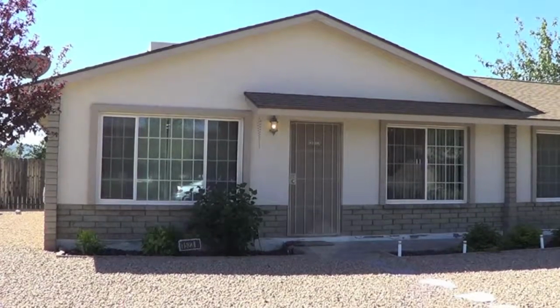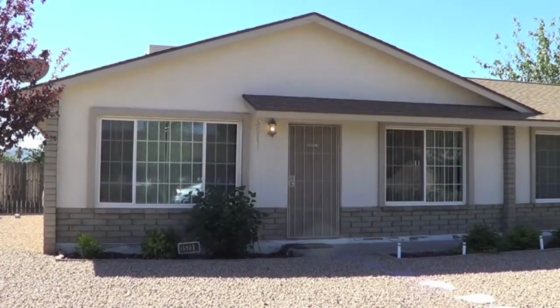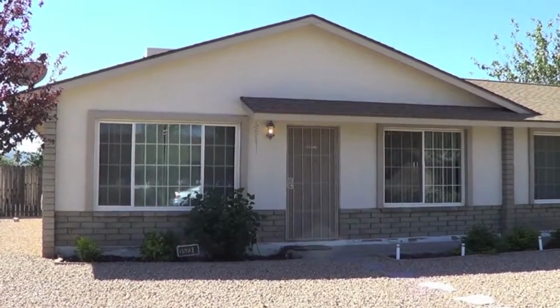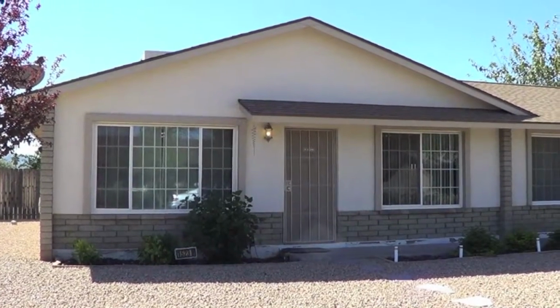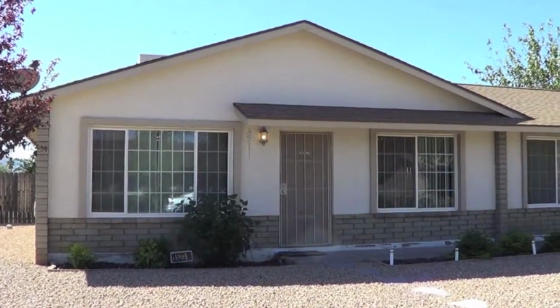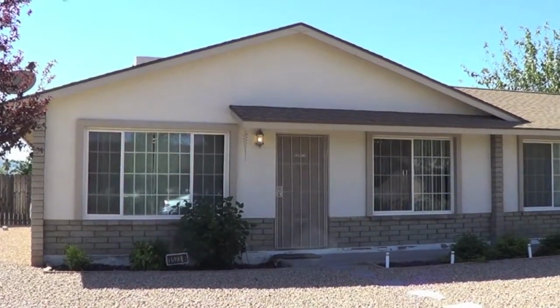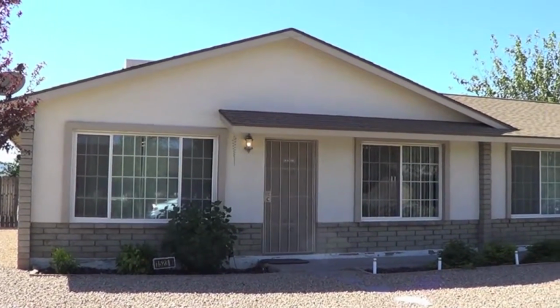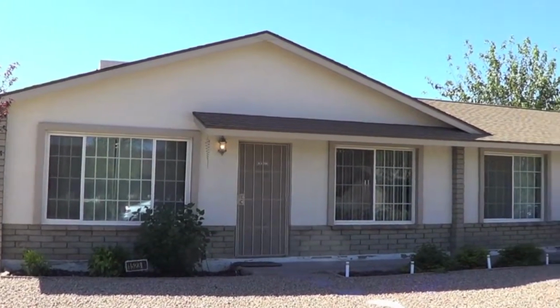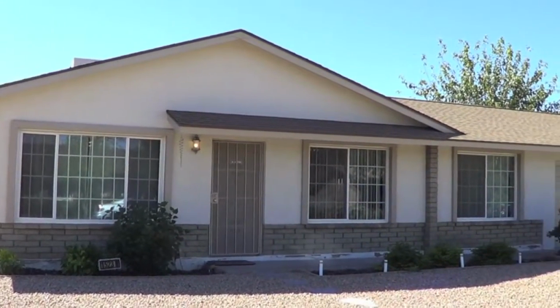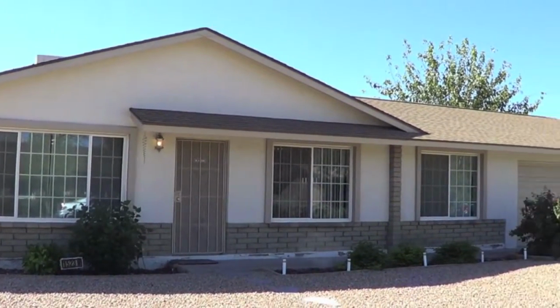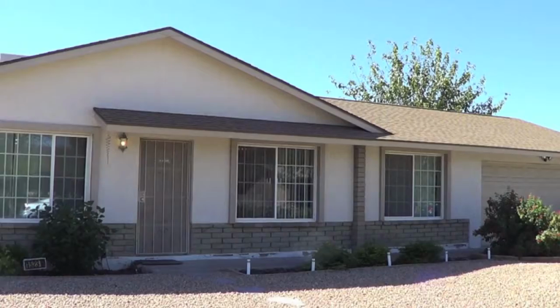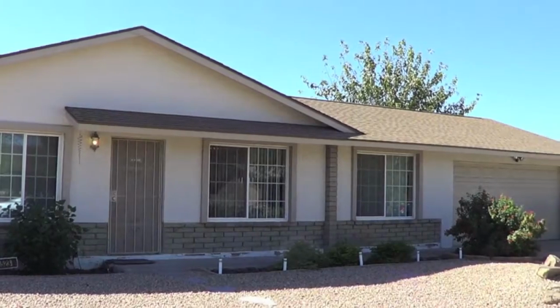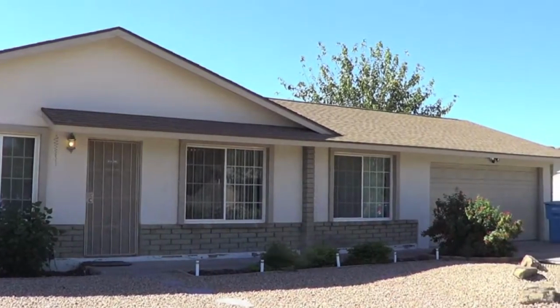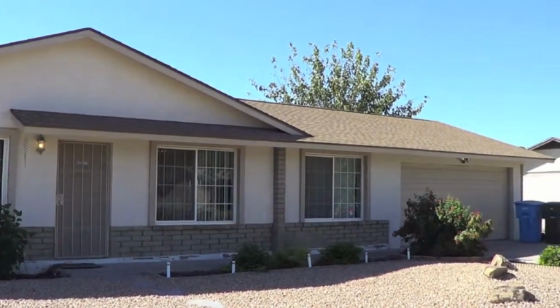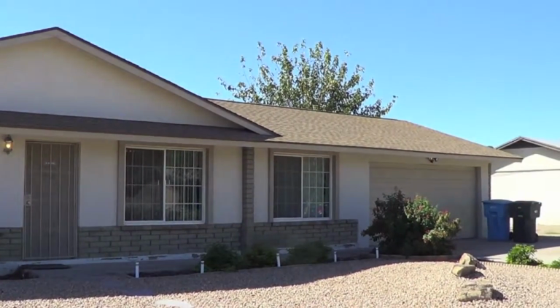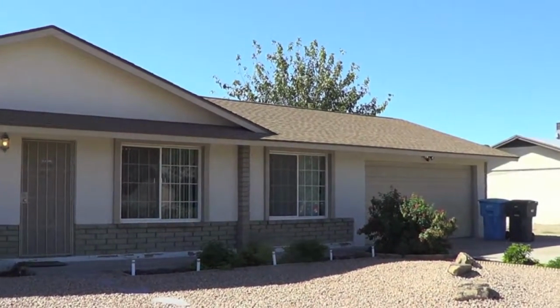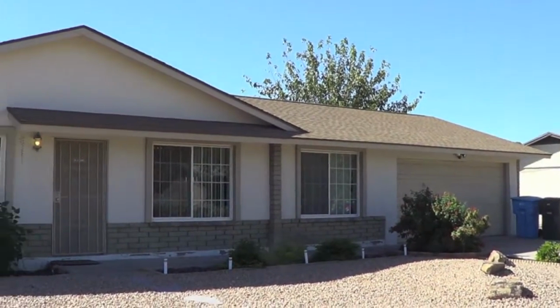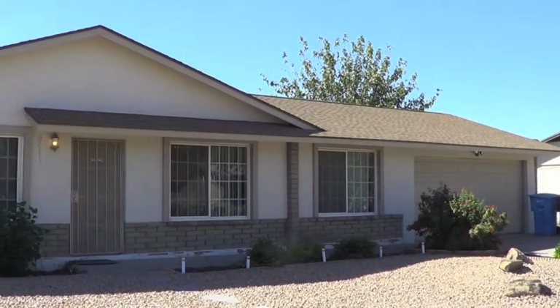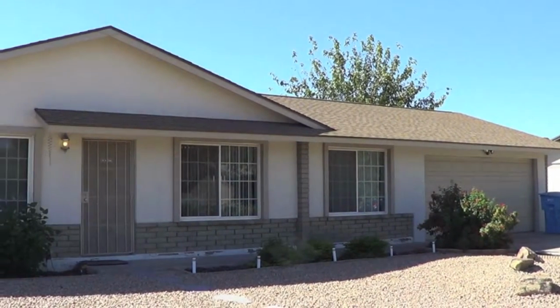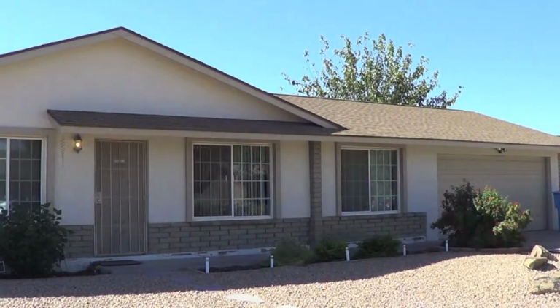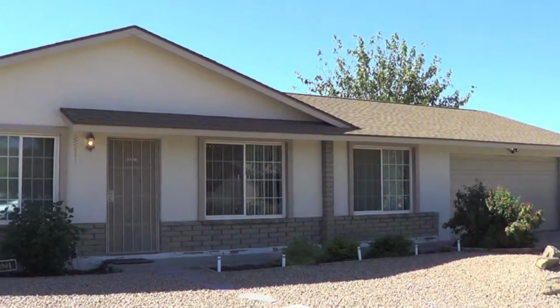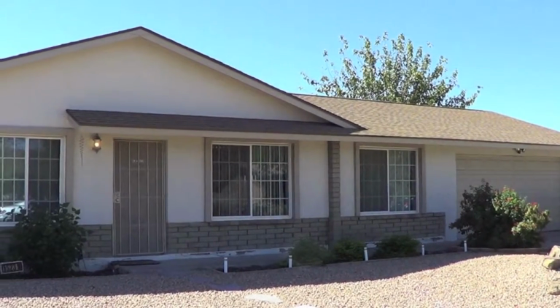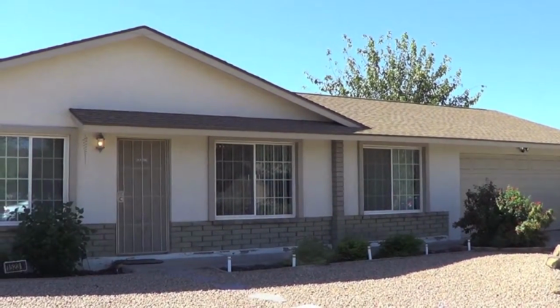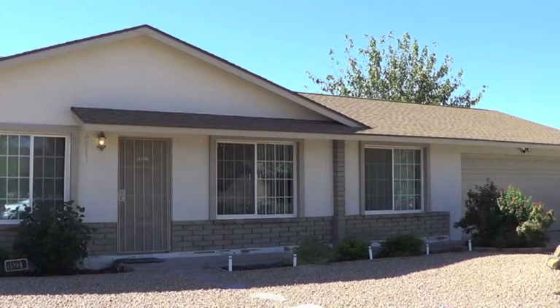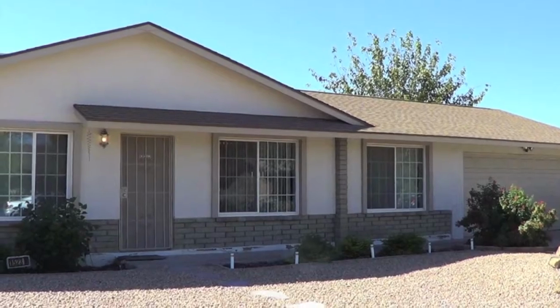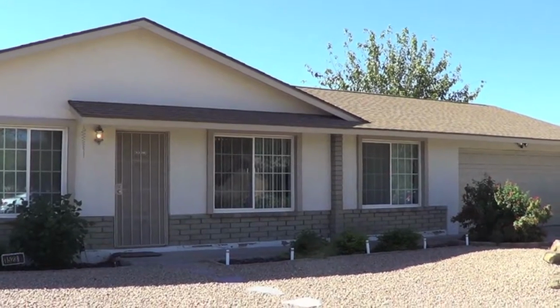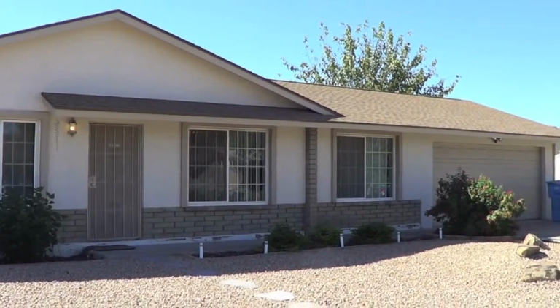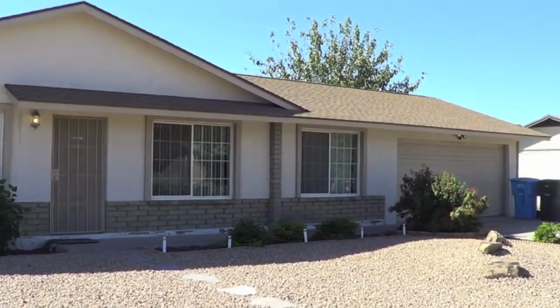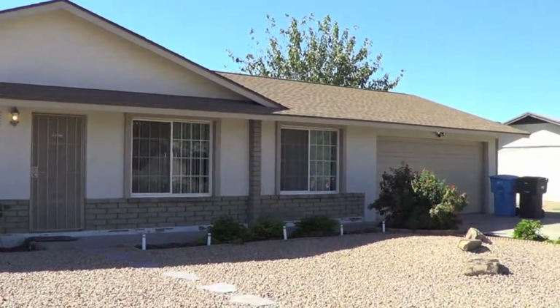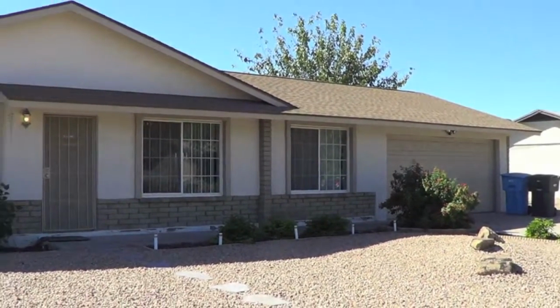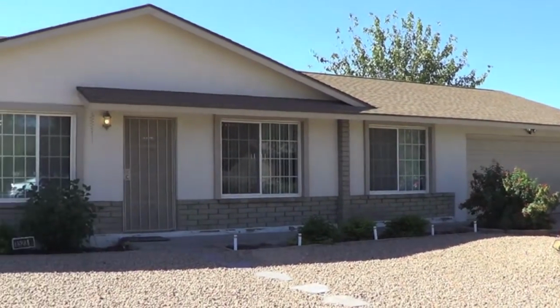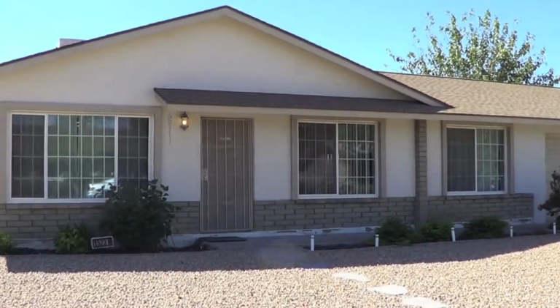This is 1523 West Villarita Drive in Phoenix, 85023. It's a three bedroom, two bath, 1,616 square foot home with a two car garage on a corner lot with a huge backyard.